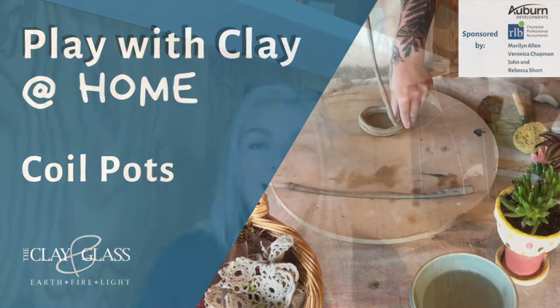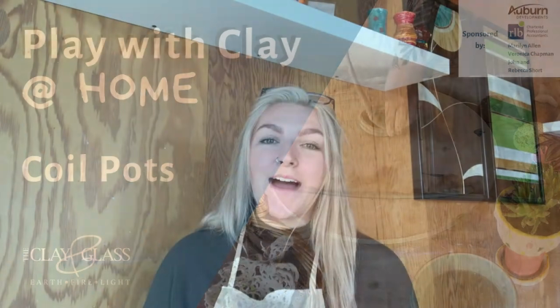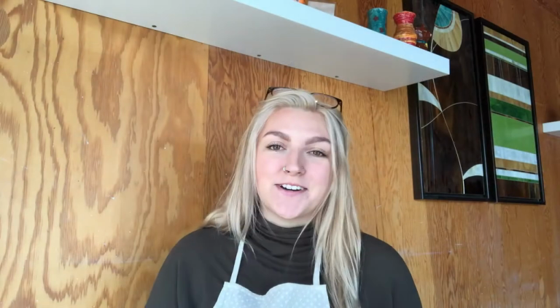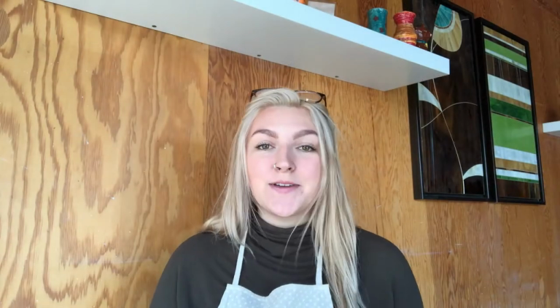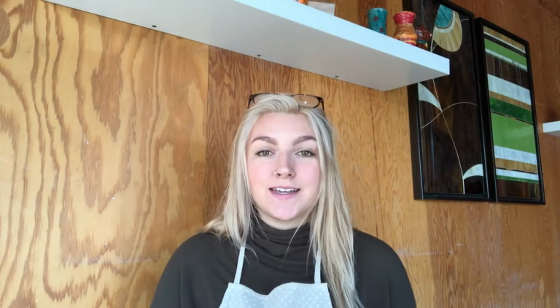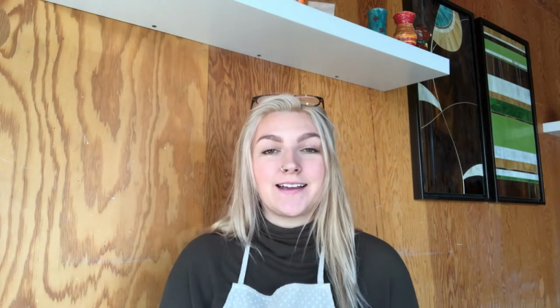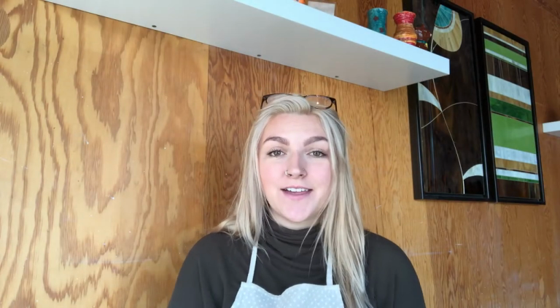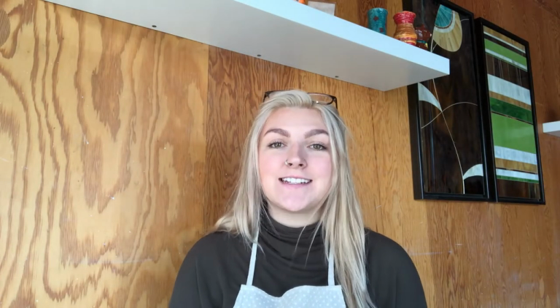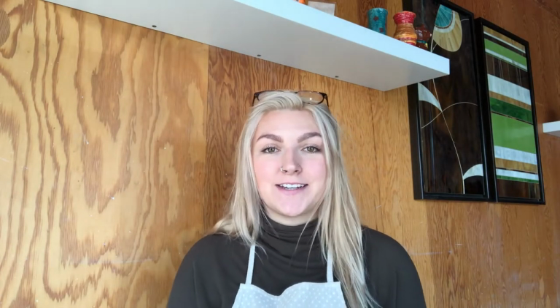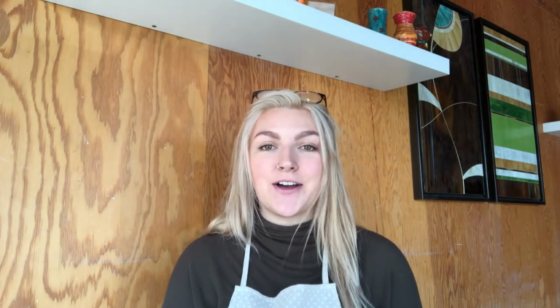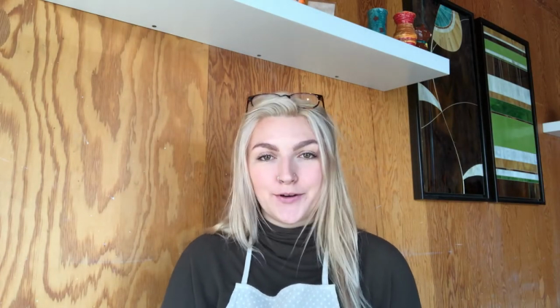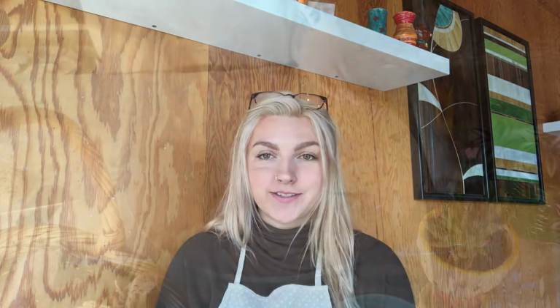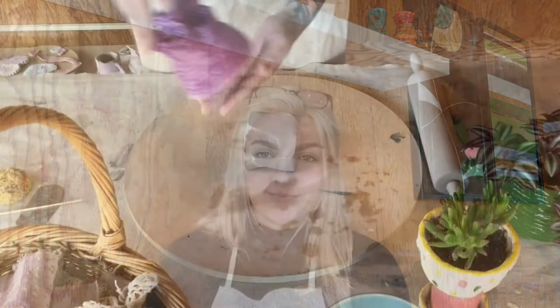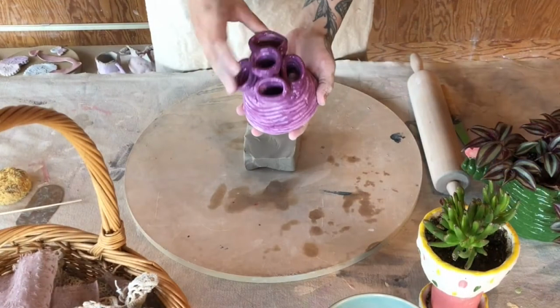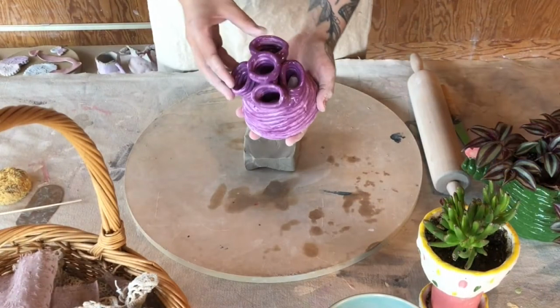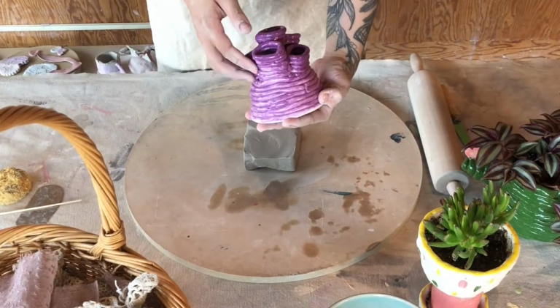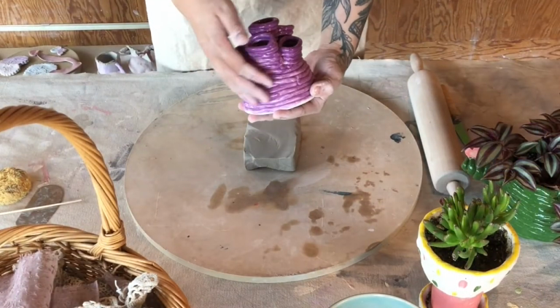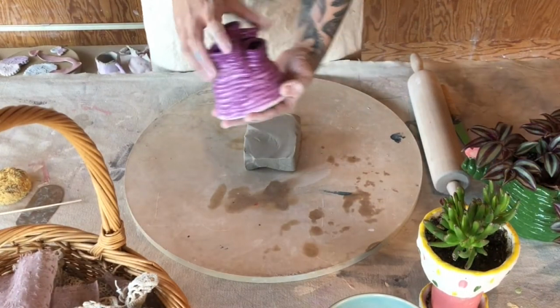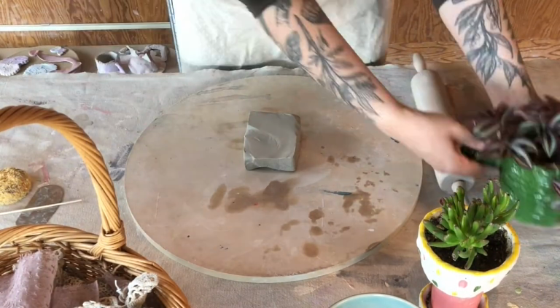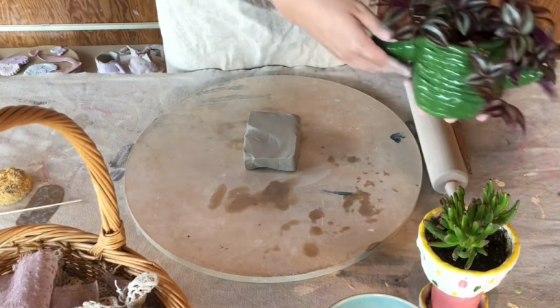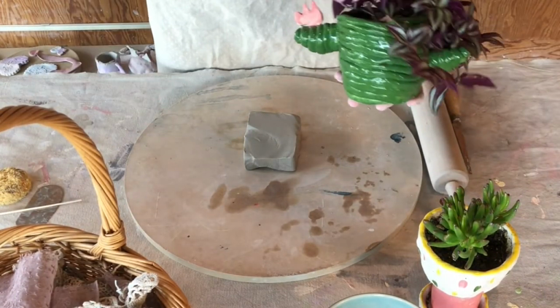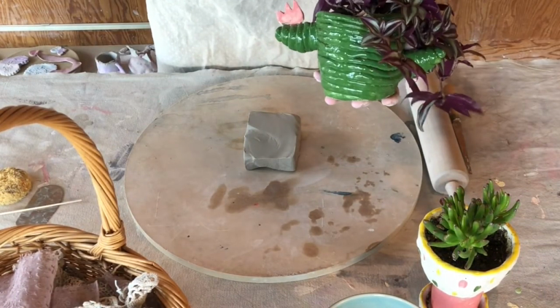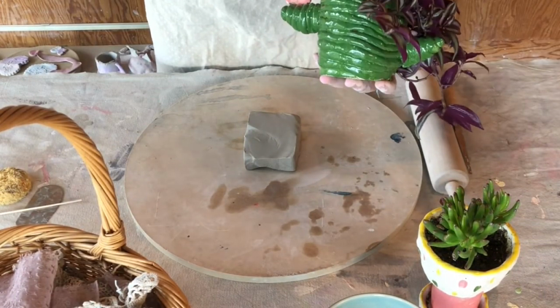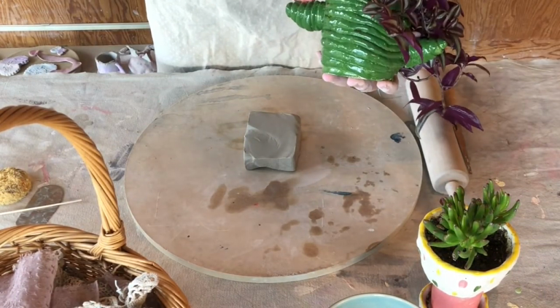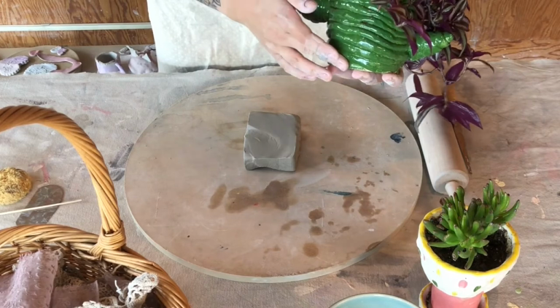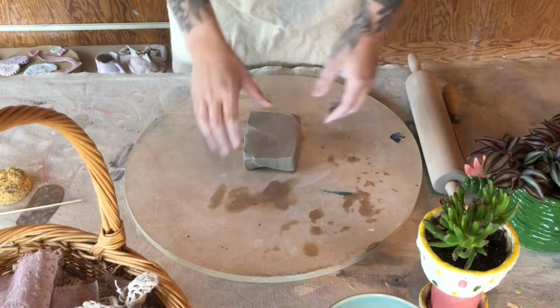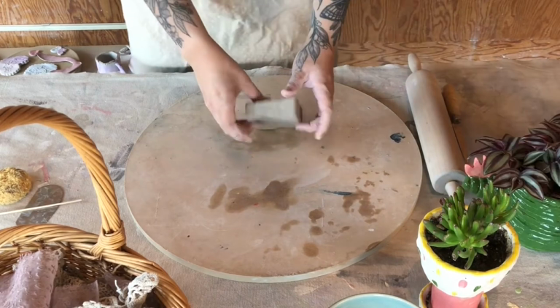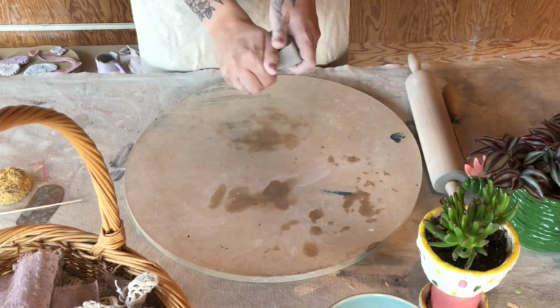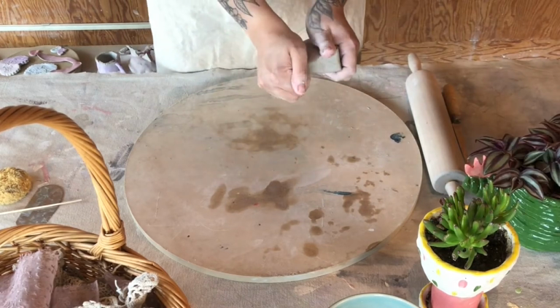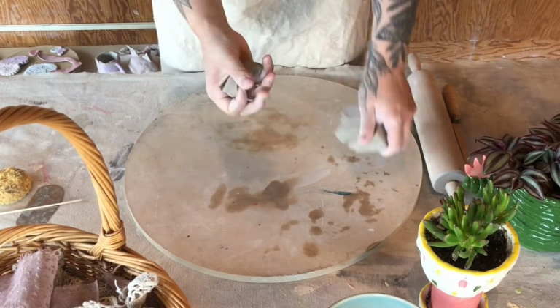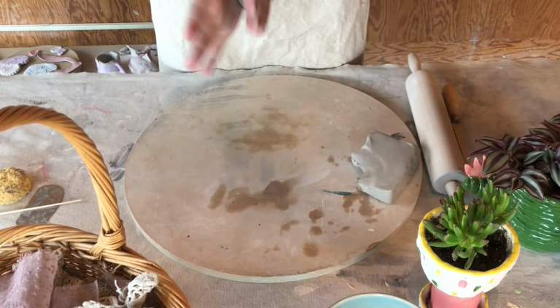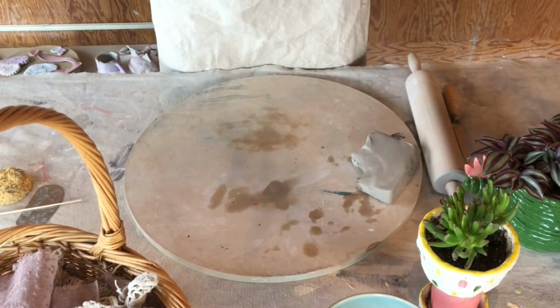Hi, I'm Elsa Britton. I'm here at the Canadian Clay and Glass Gallery and today I'm going to teach you how to make coil pots. A coil pot is a pot made by rolling coils of clay and then attaching them on top of one another to create a form with volume.